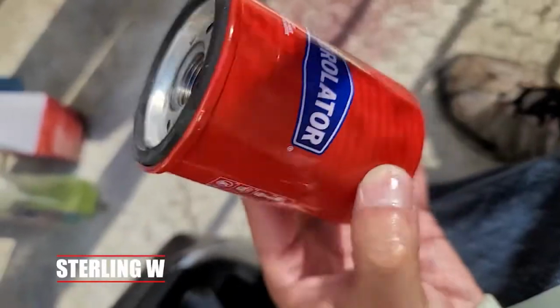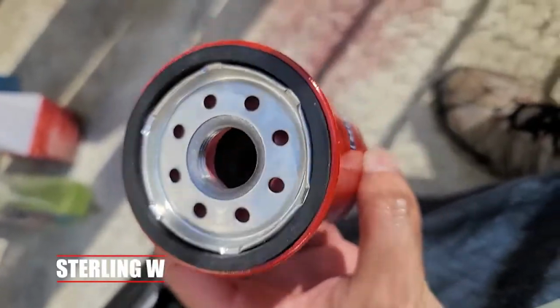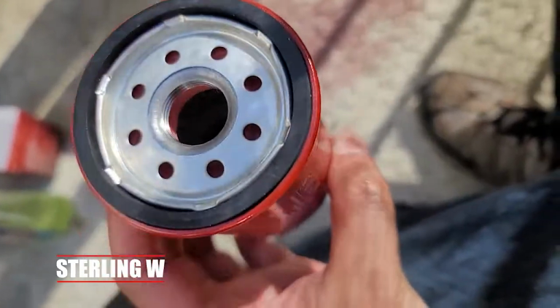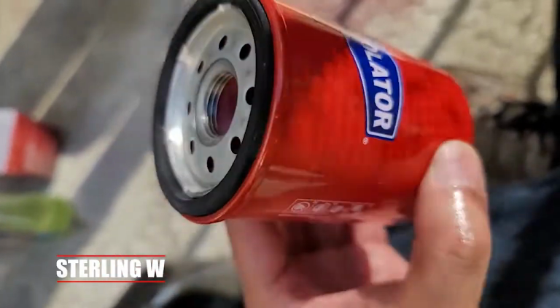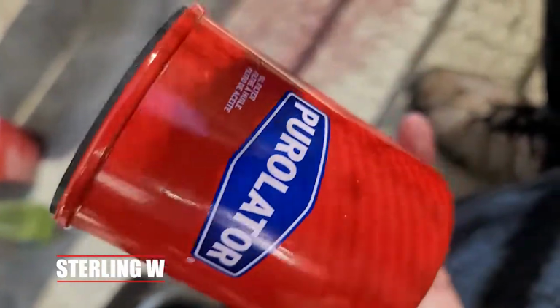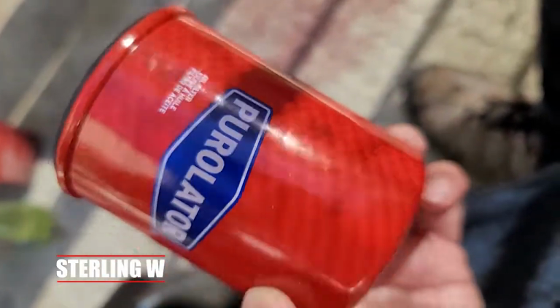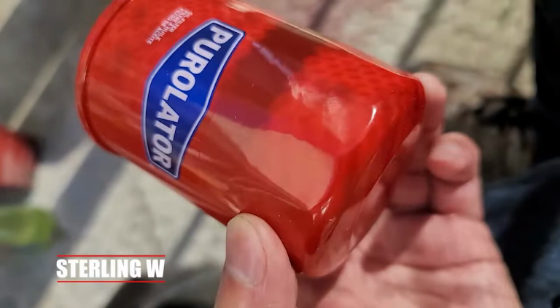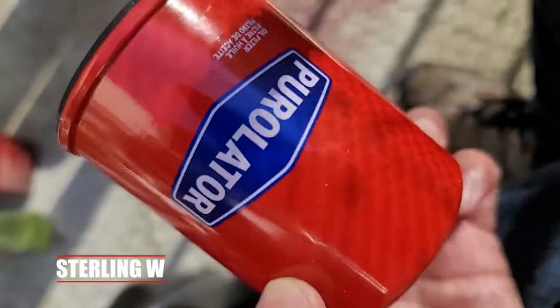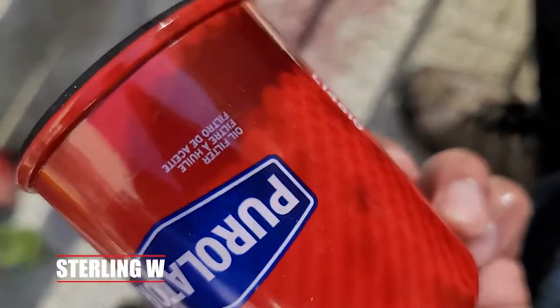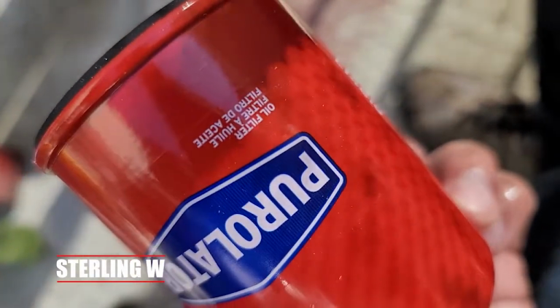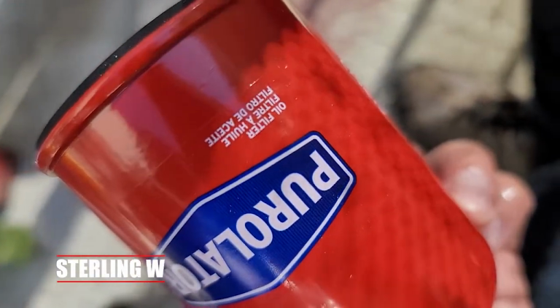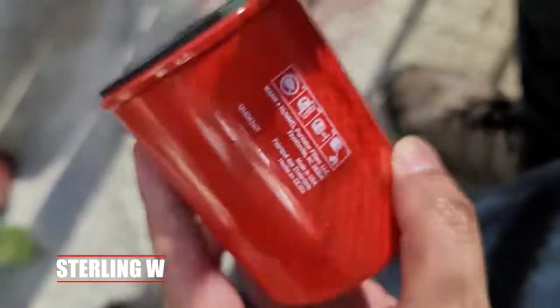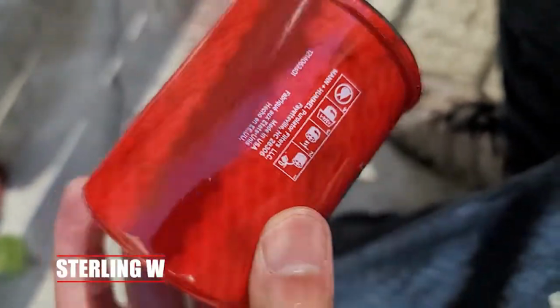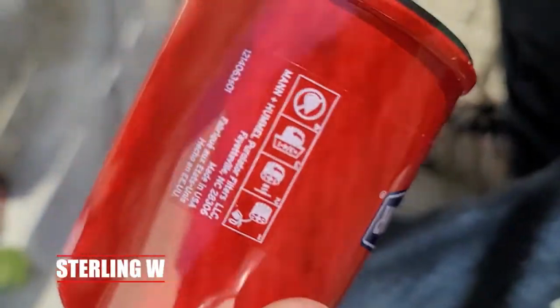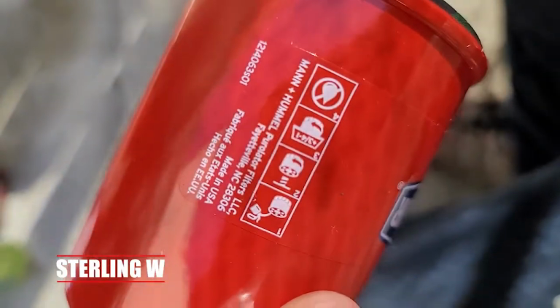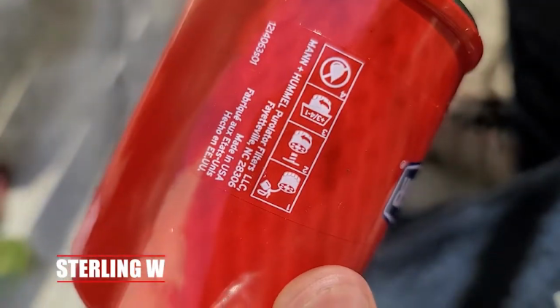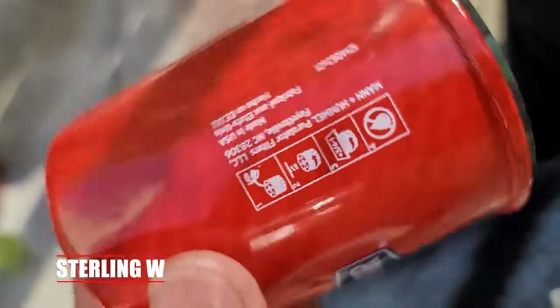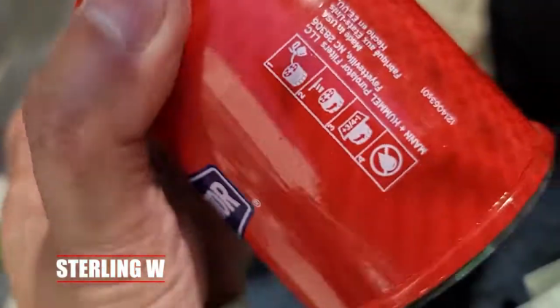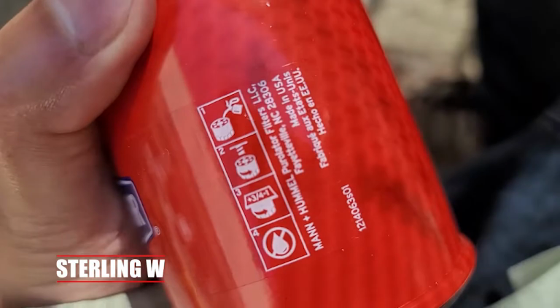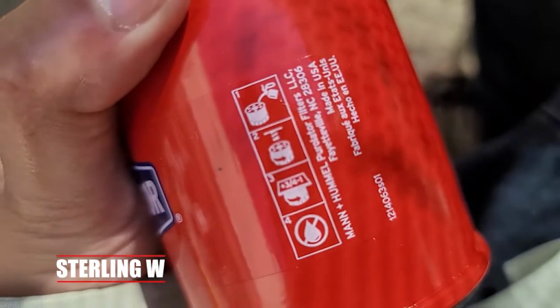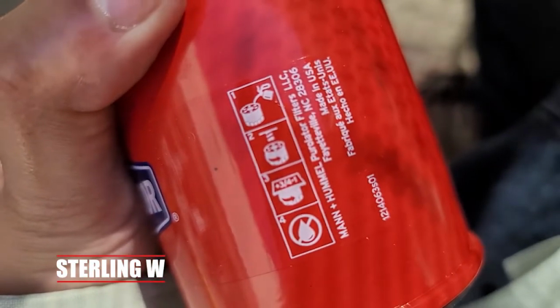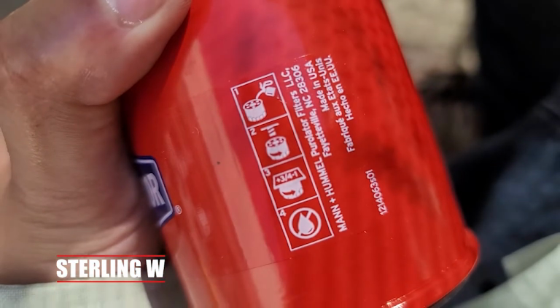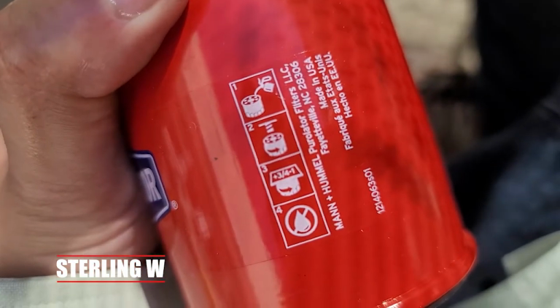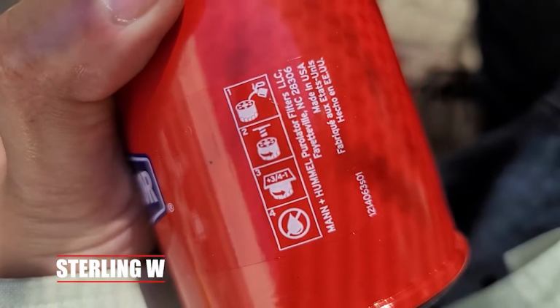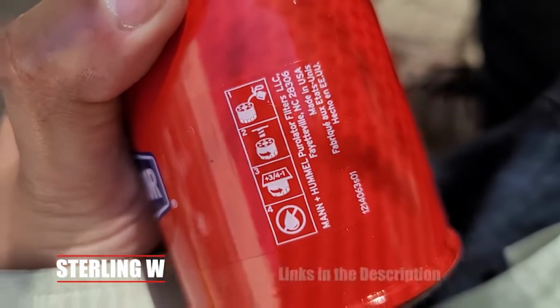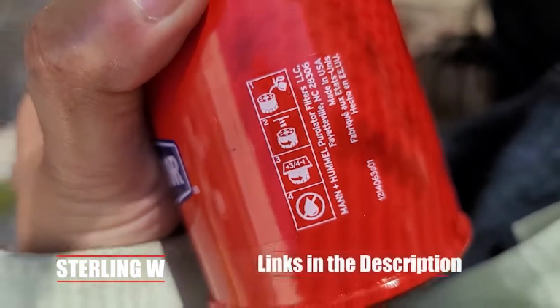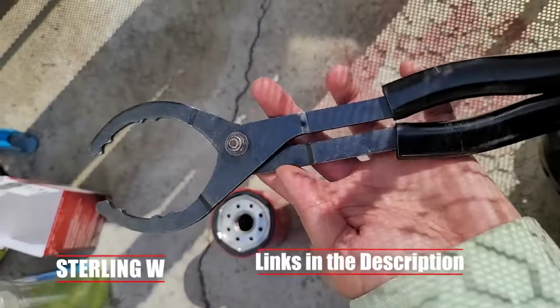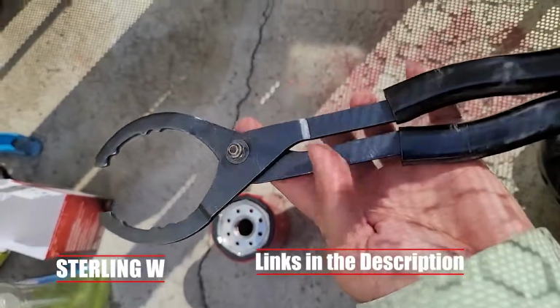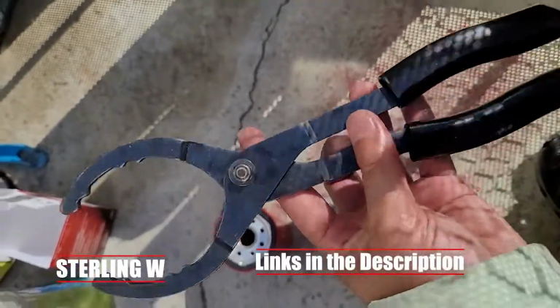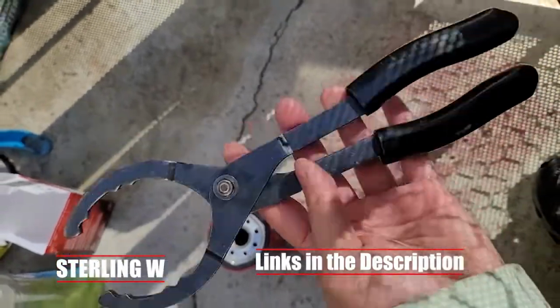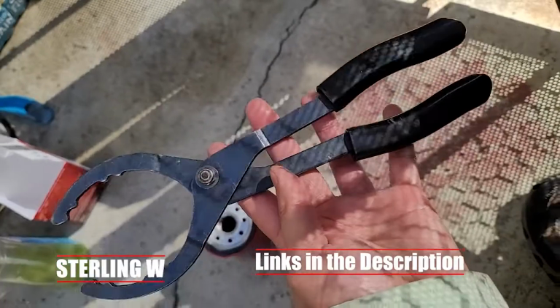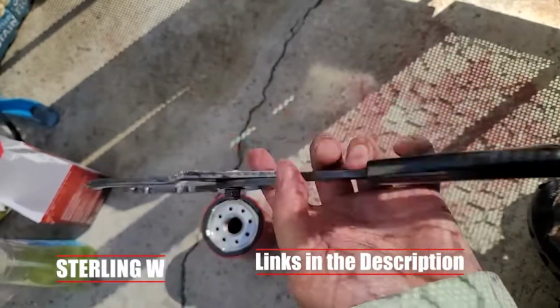I just use the 5,000 mile one. I use it for both my hybrid cars, where I change out the oil every 7,000 miles, and also my regular standard Accord that I change out every 3,000 to 4,000 miles. So it works either way.